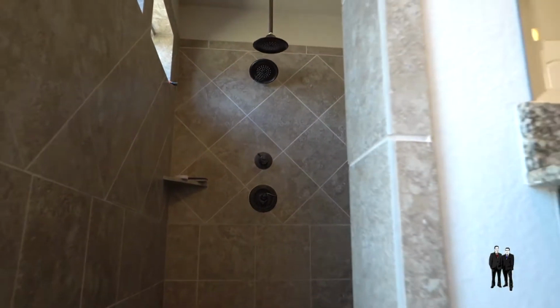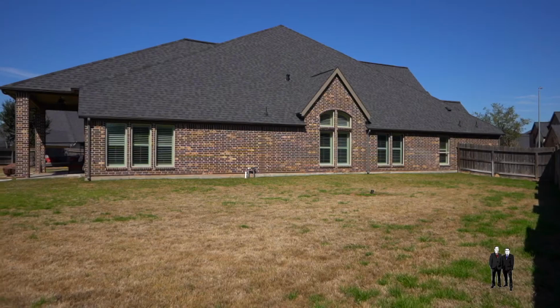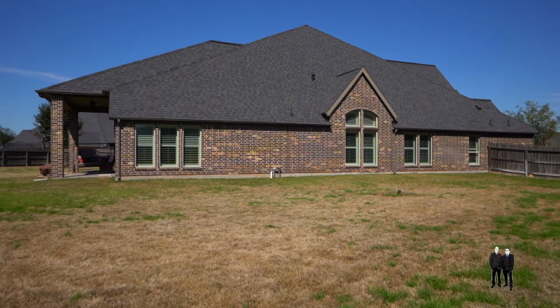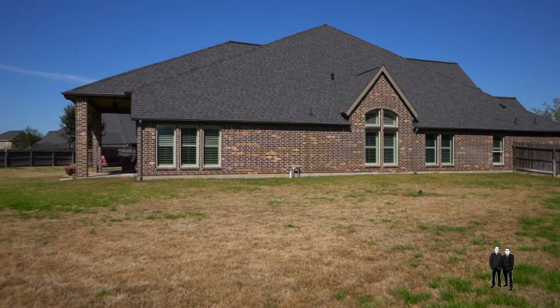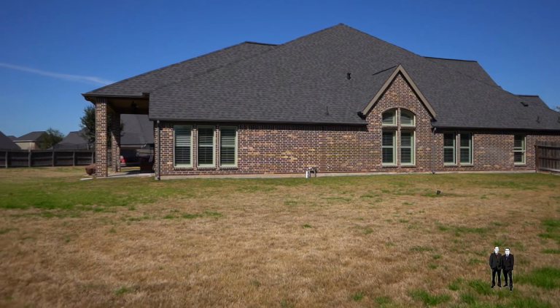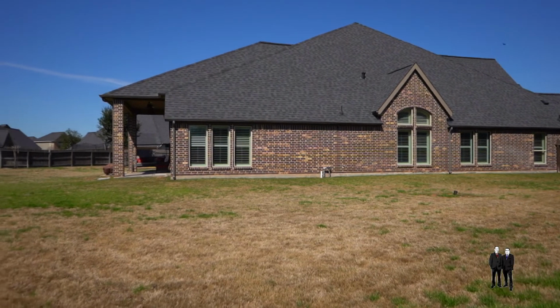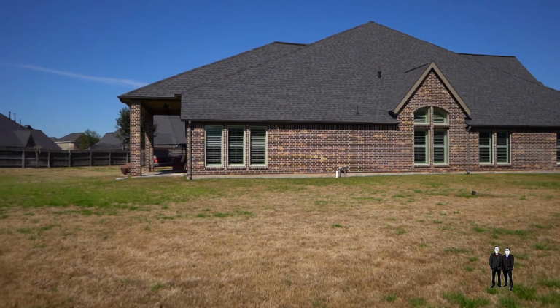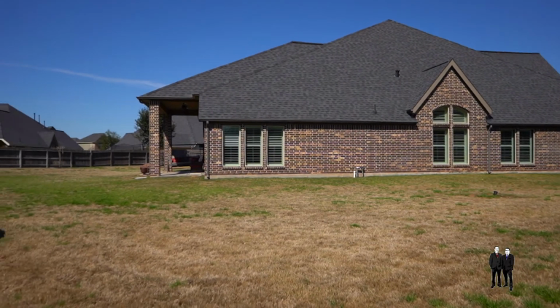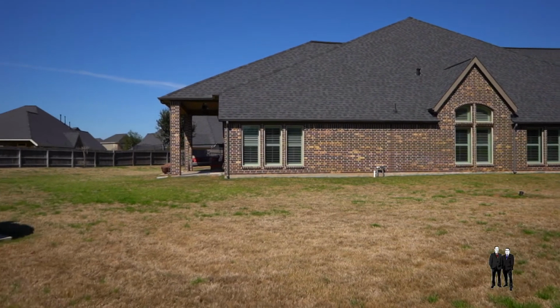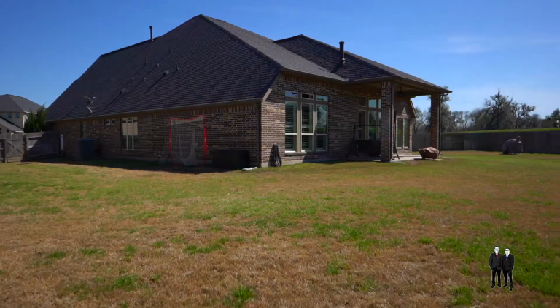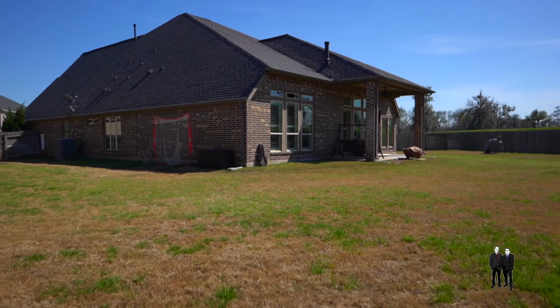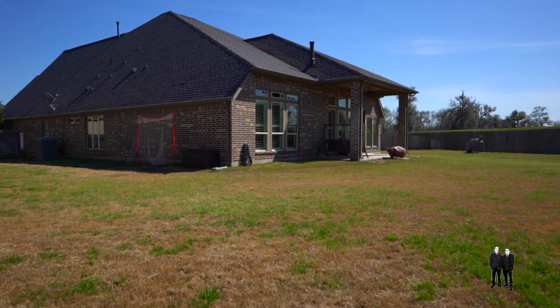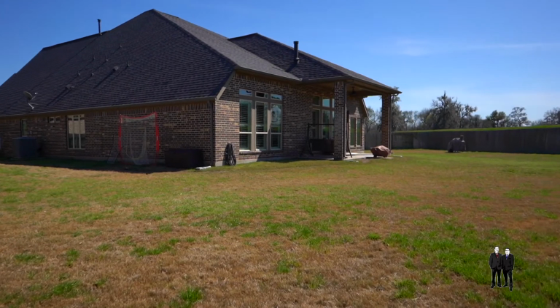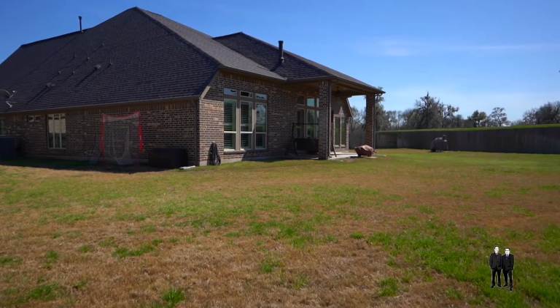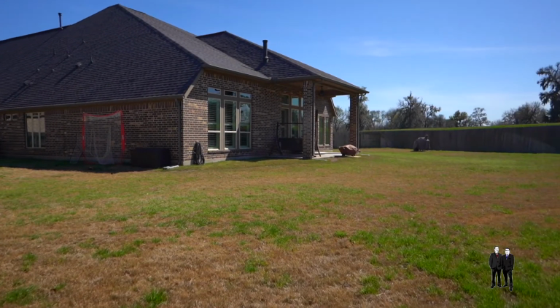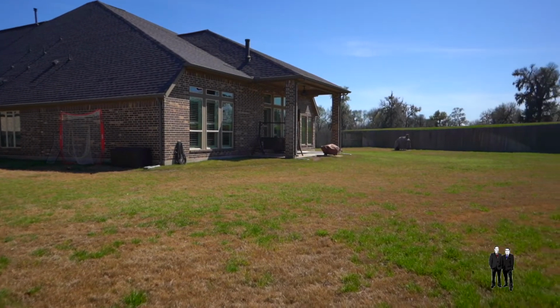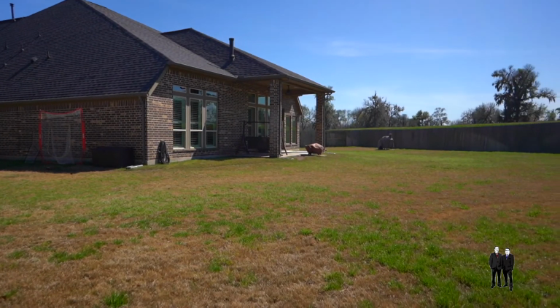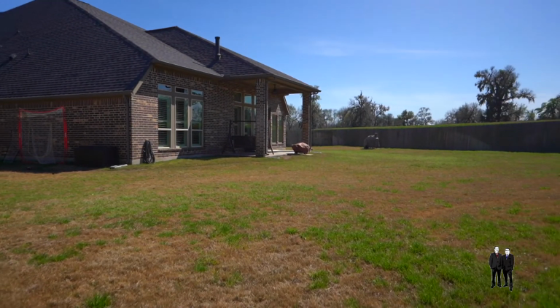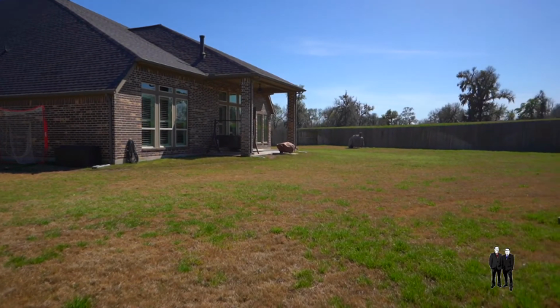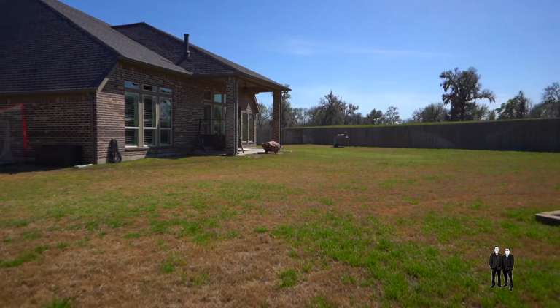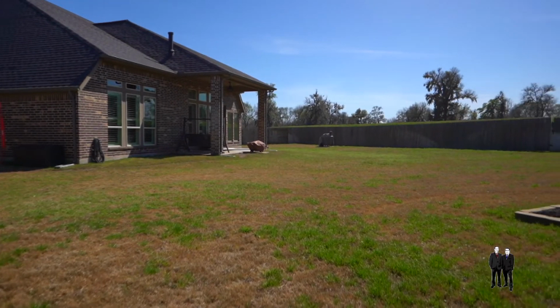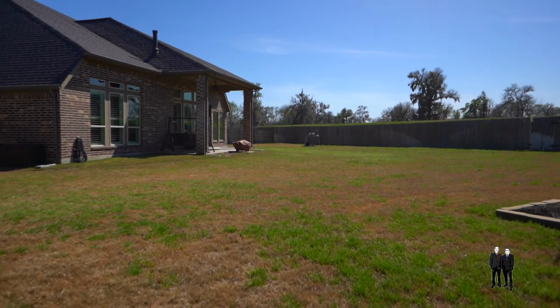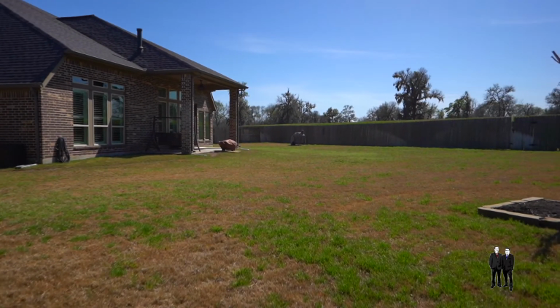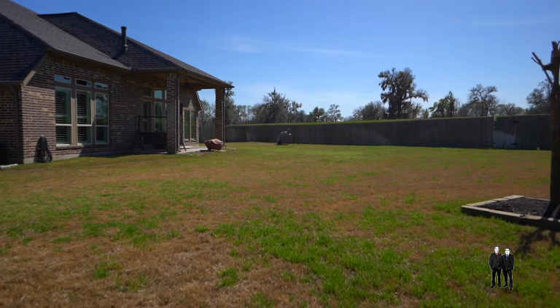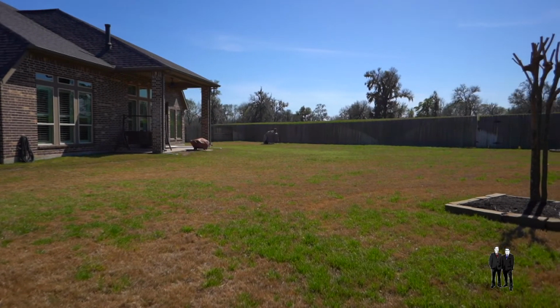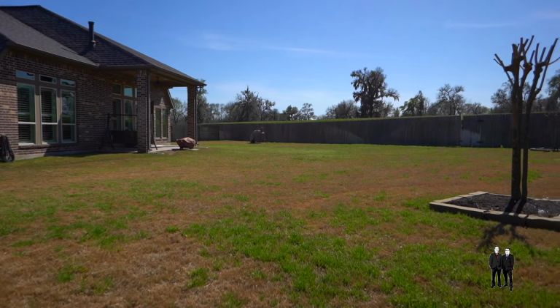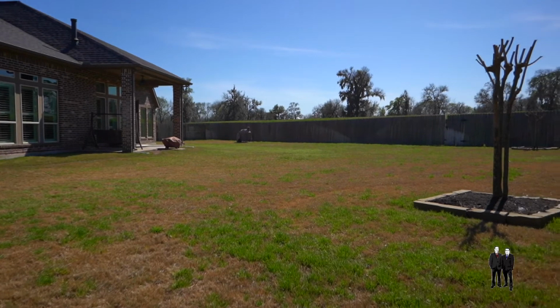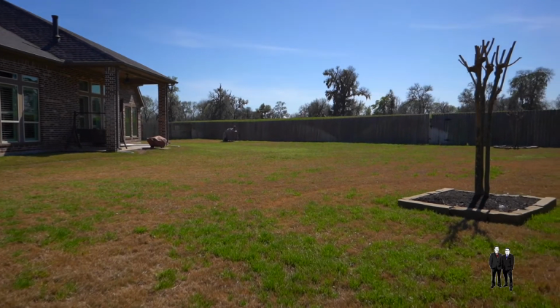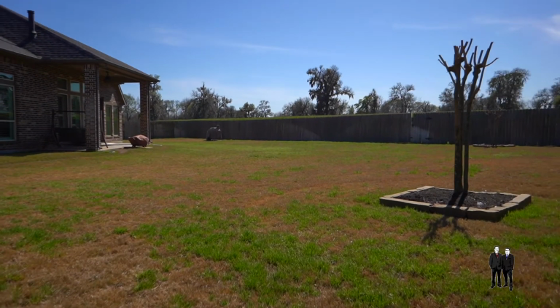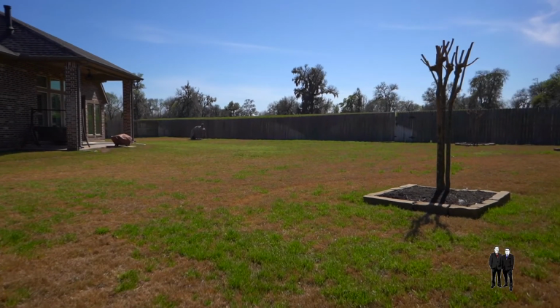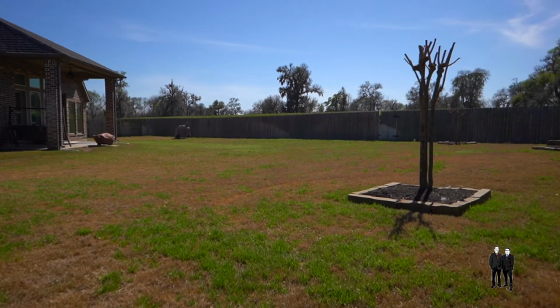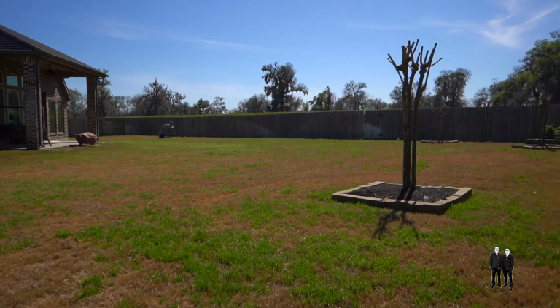Let's take a look at the backyard. With a covered patio and a large open space, you can turn this into your own personal retreat. This huge backyard is one of its biggest at this home's price point.